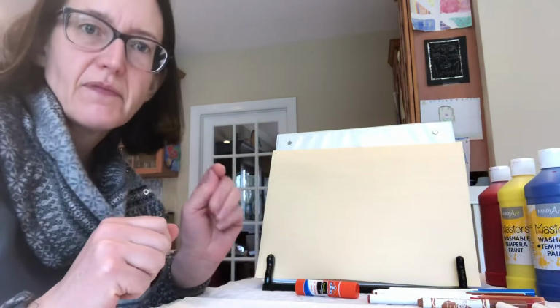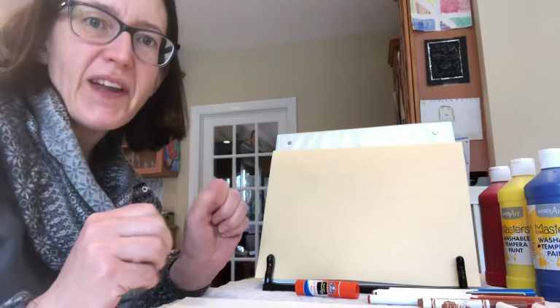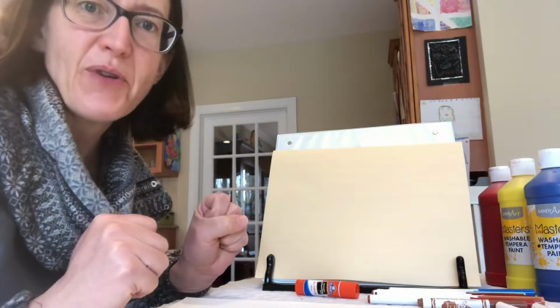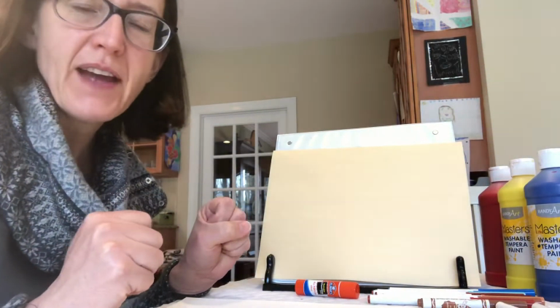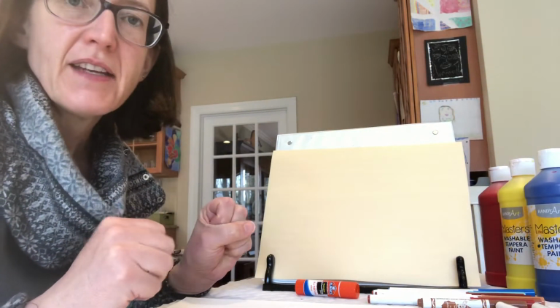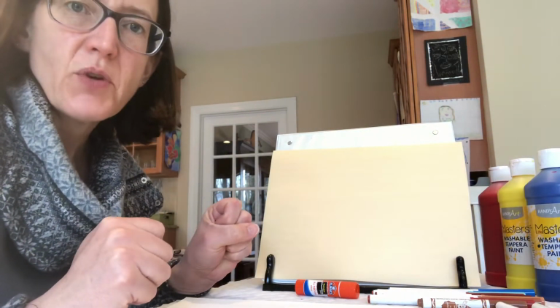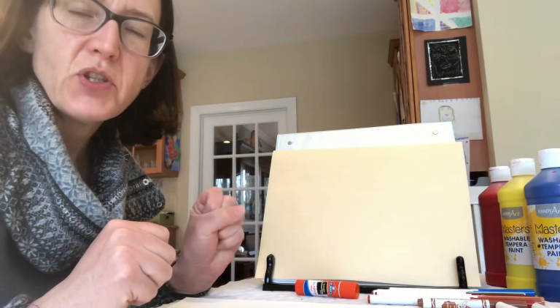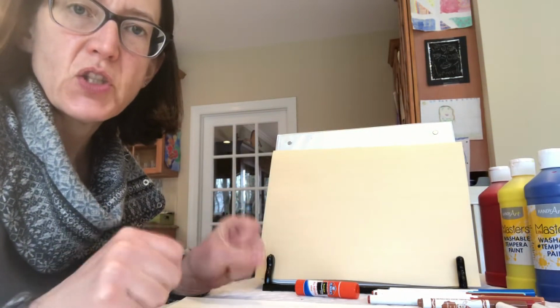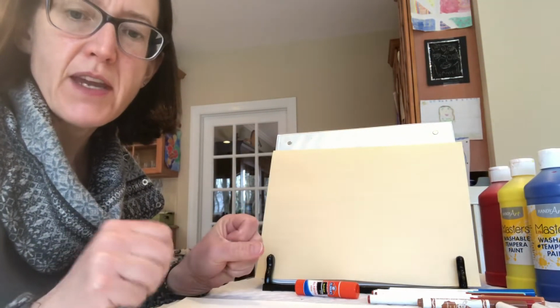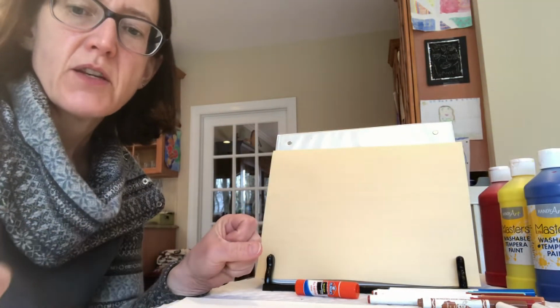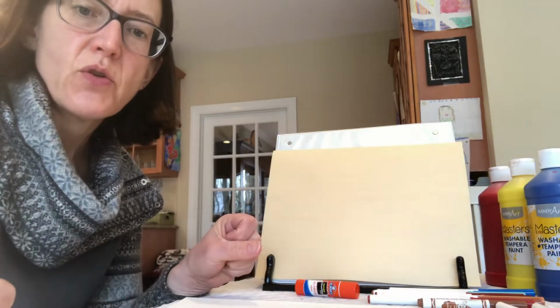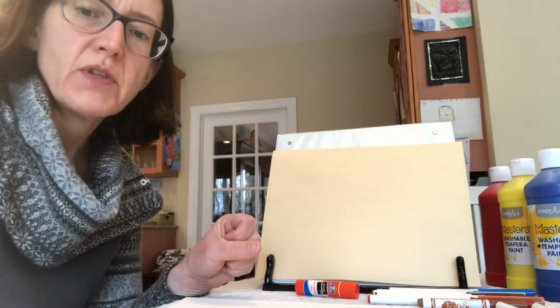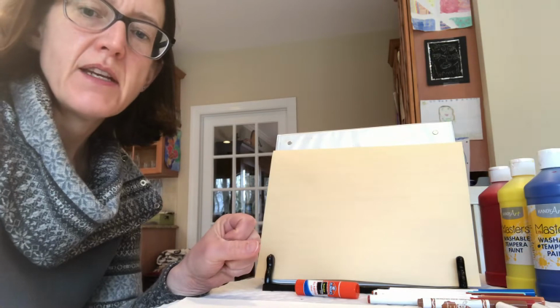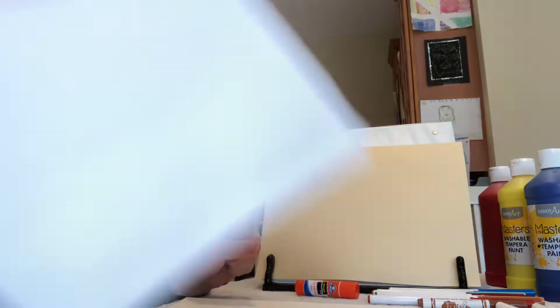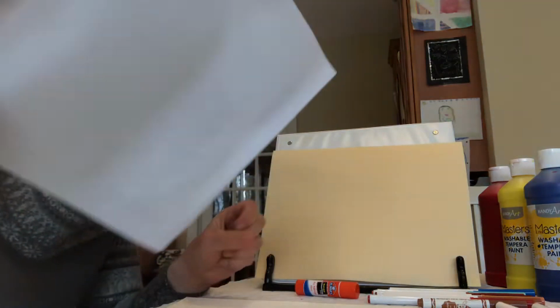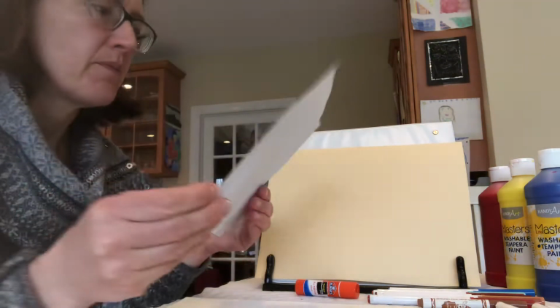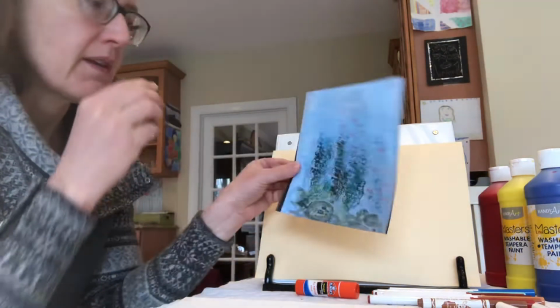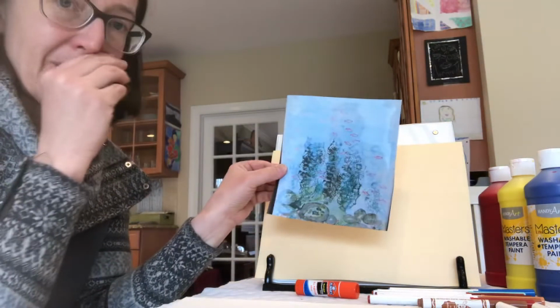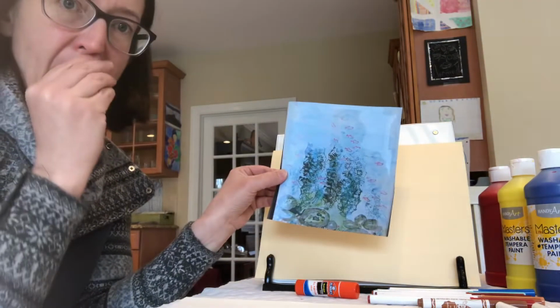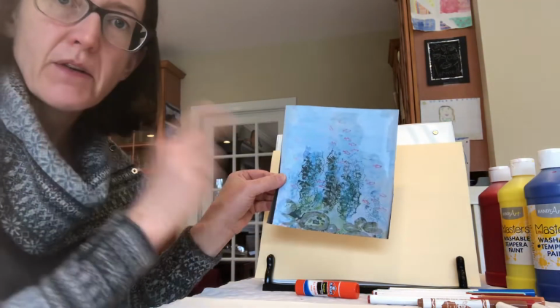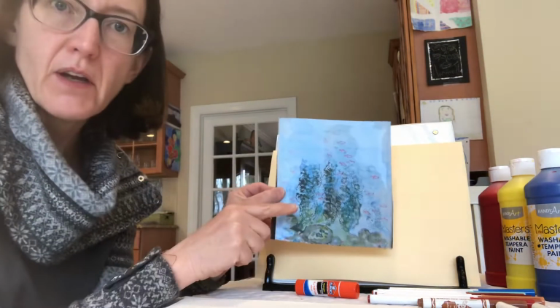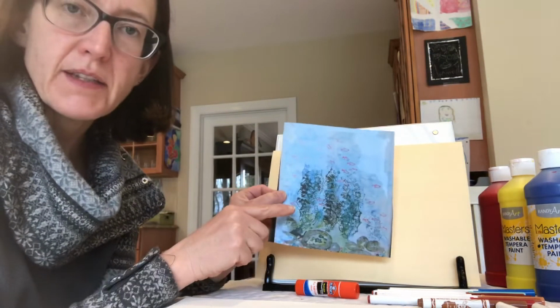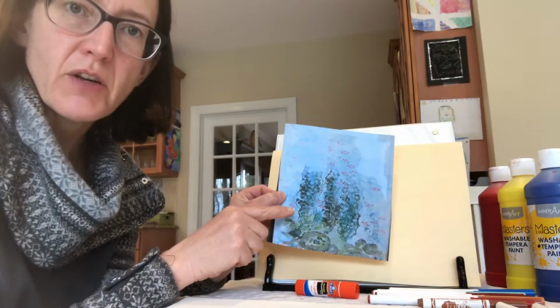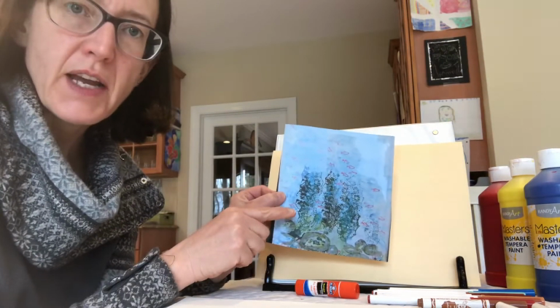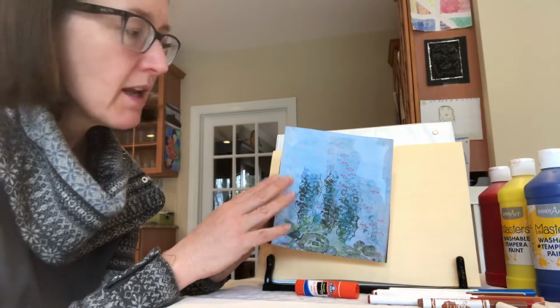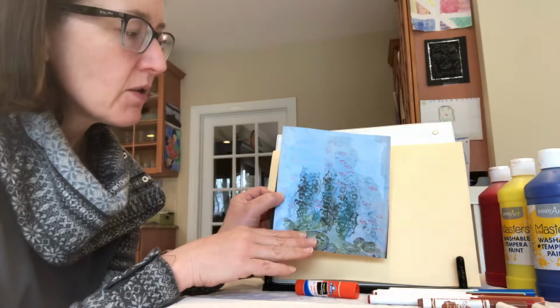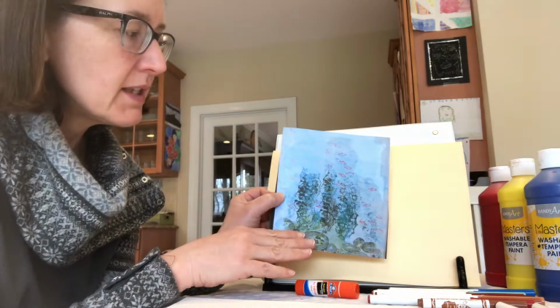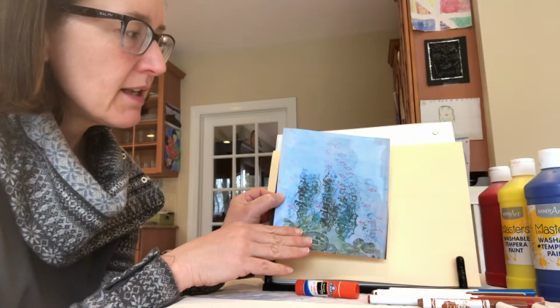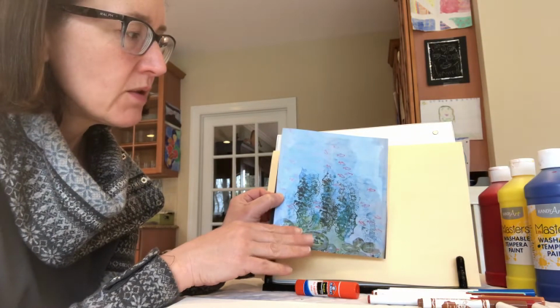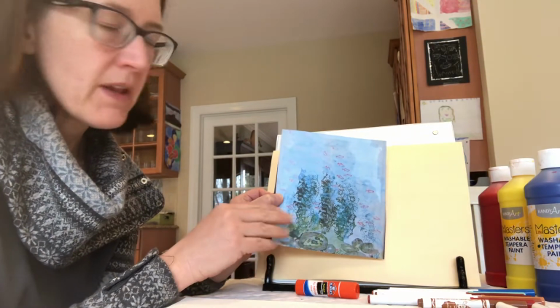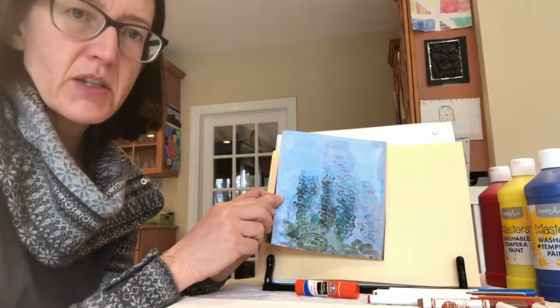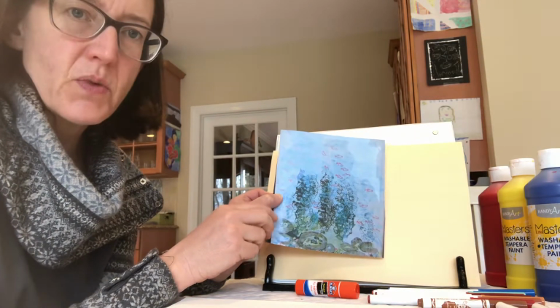Okay, welcome back. Today we're going to be doing Swimmy. You'll need the piece of paper that's on Shutterfly. This is one of the pages in Swimmy.